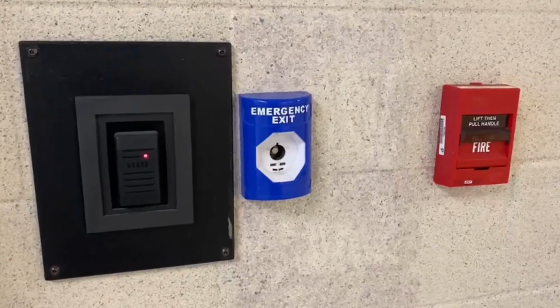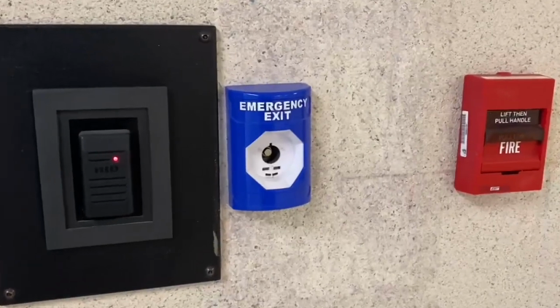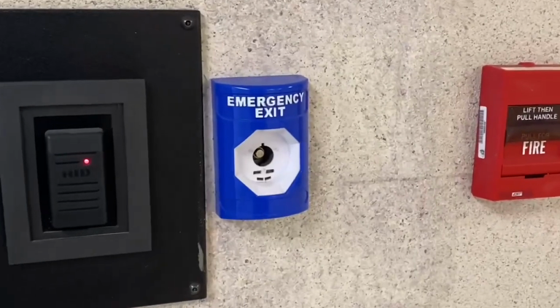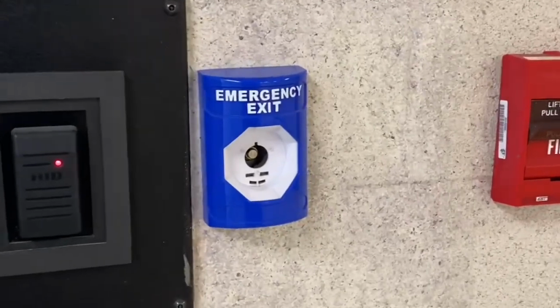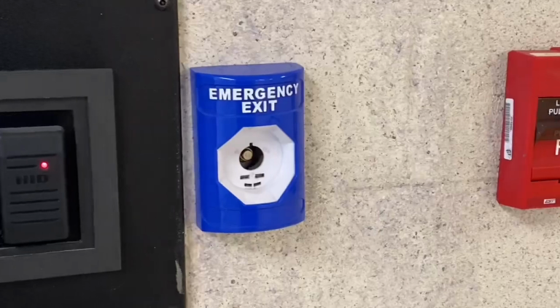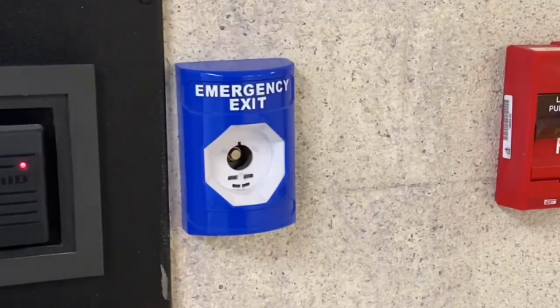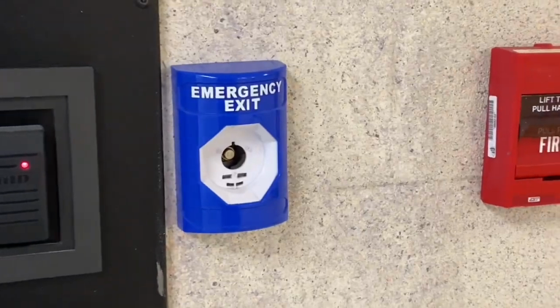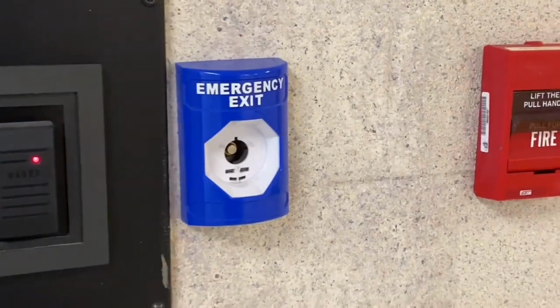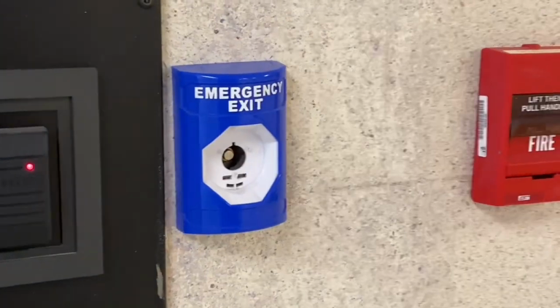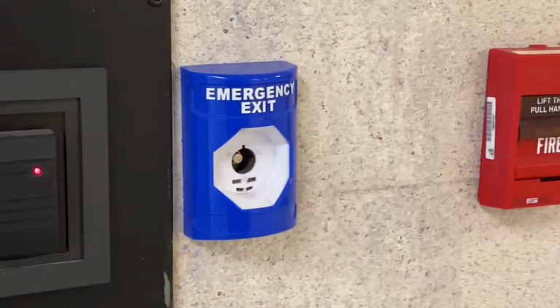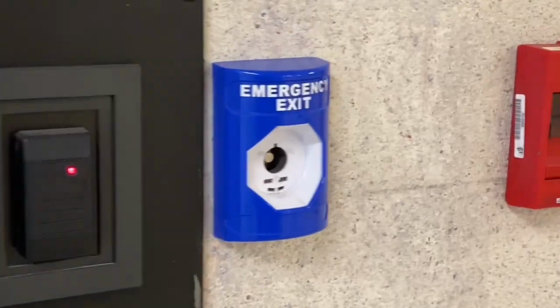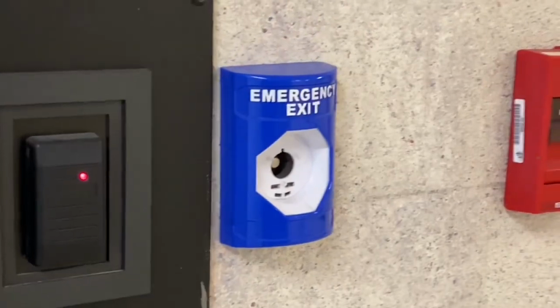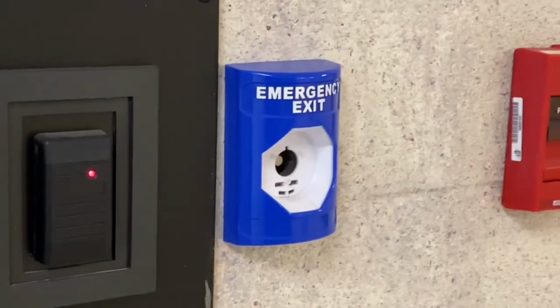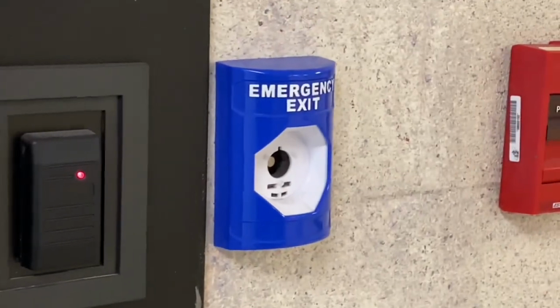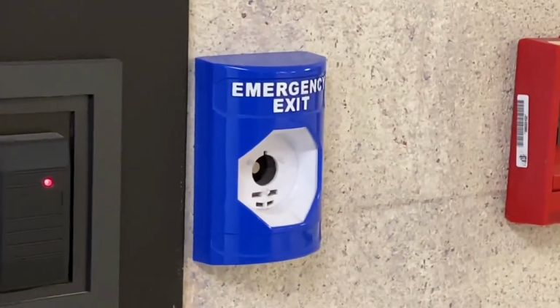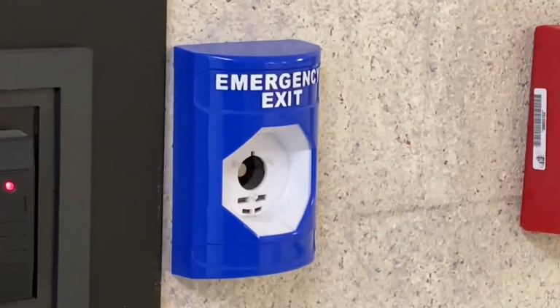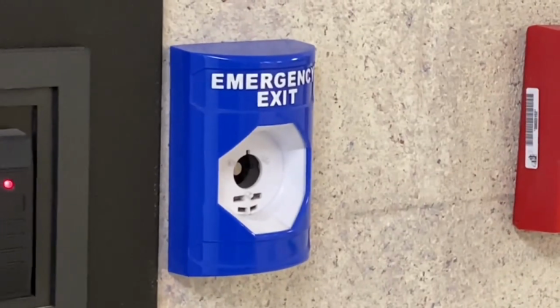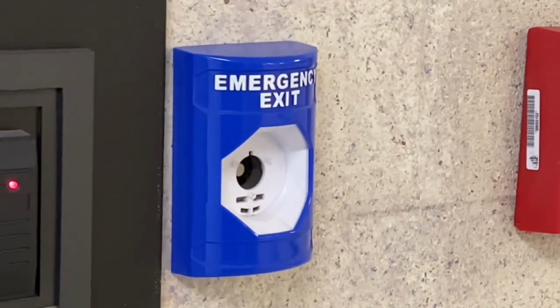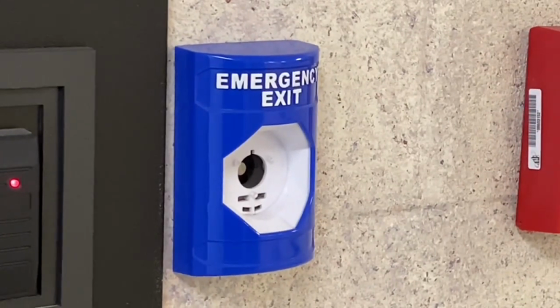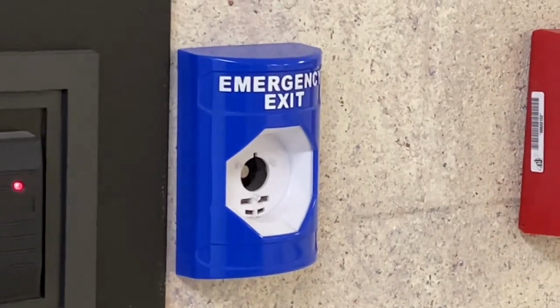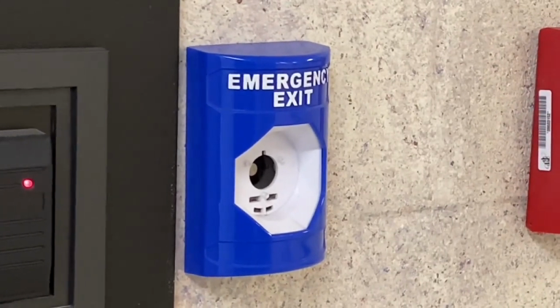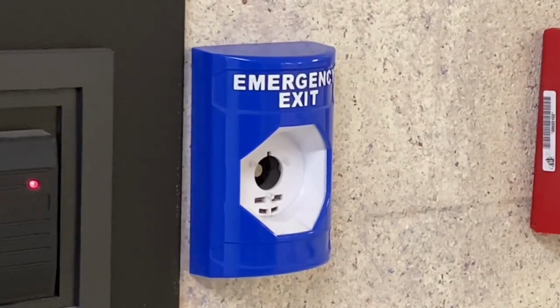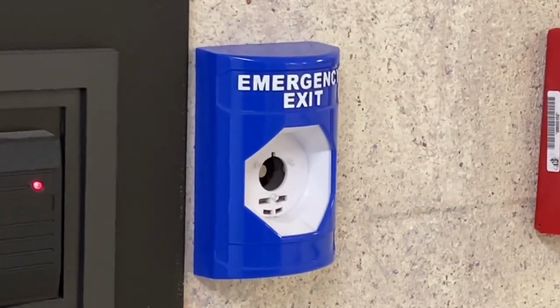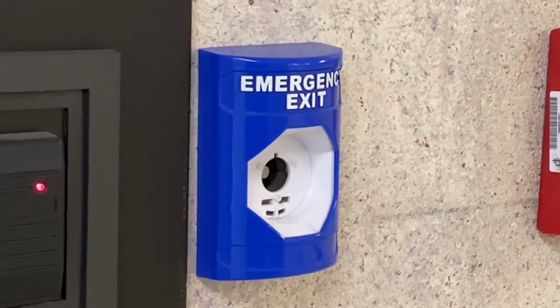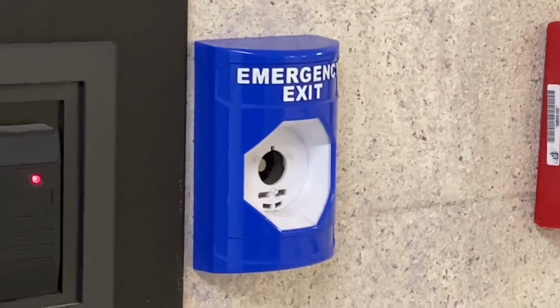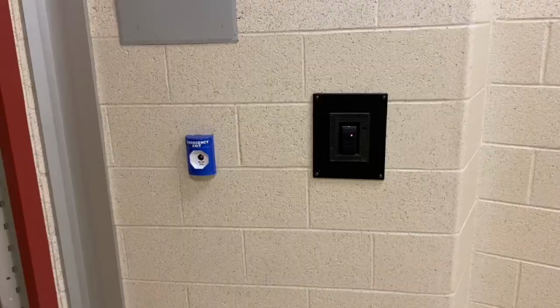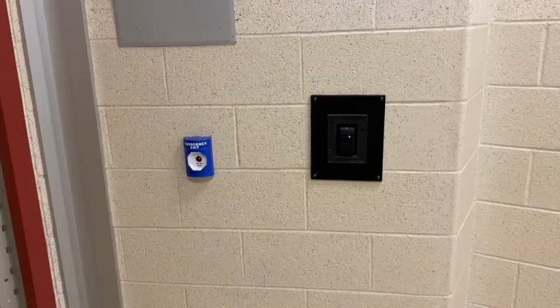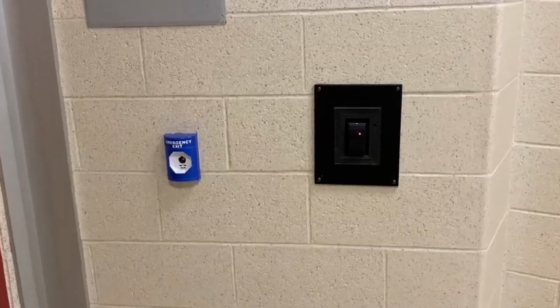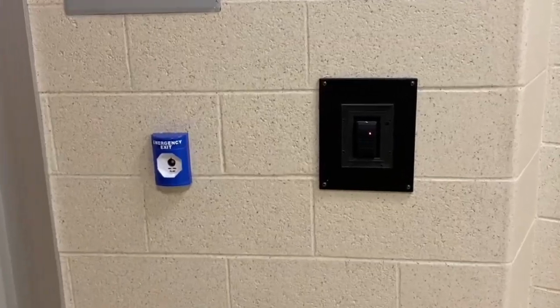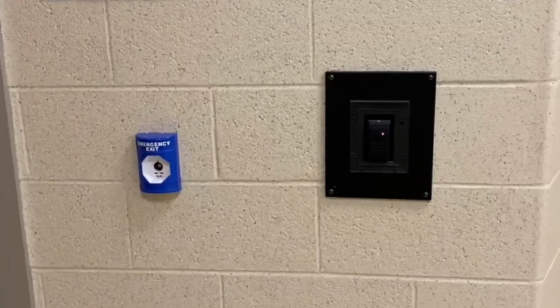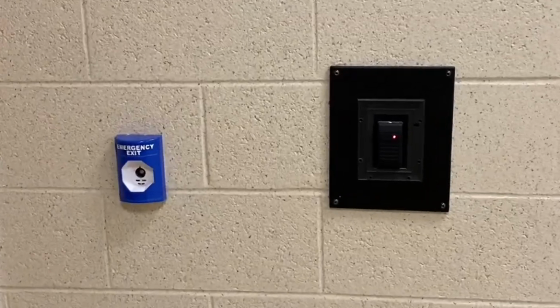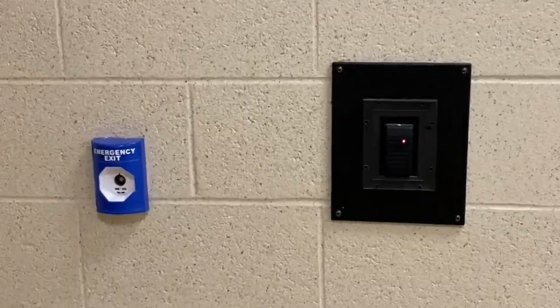Now of course, an intruder could also just push the emergency exit buttons to gain access throughout the building. However, I suppose it does add a layer of protection against unwanted people.